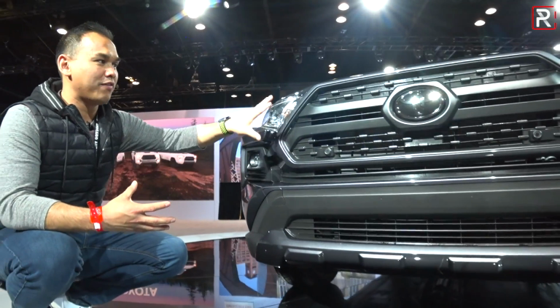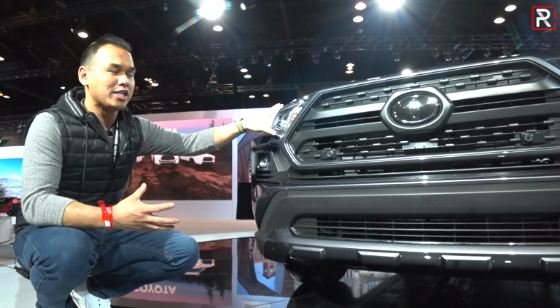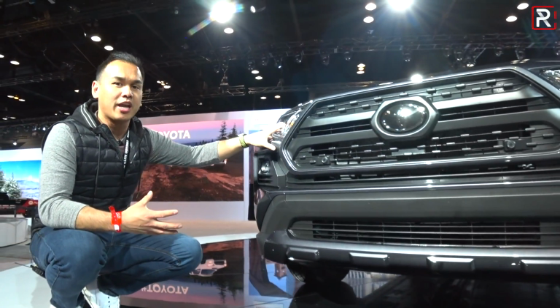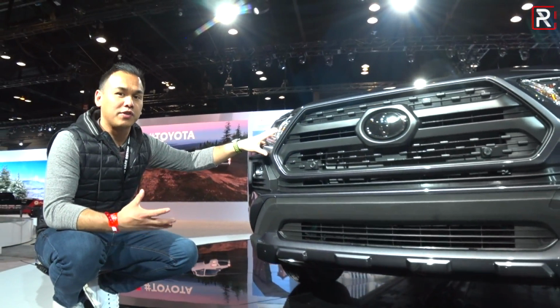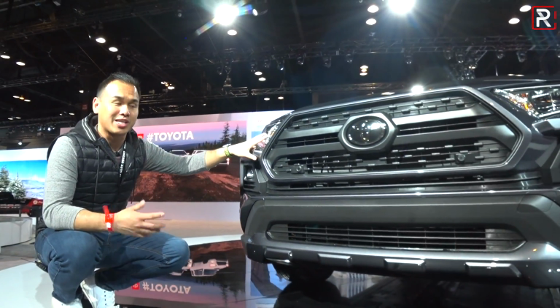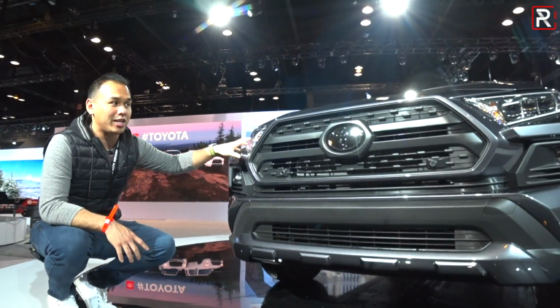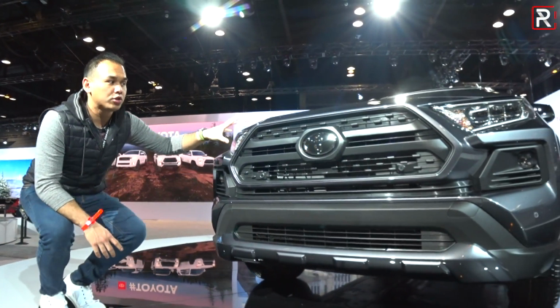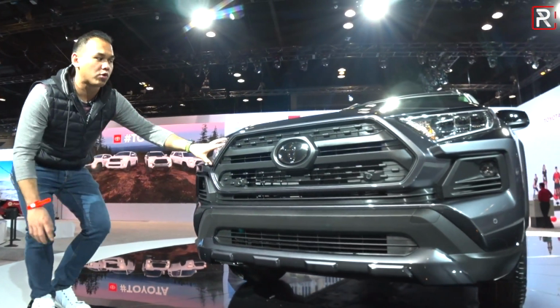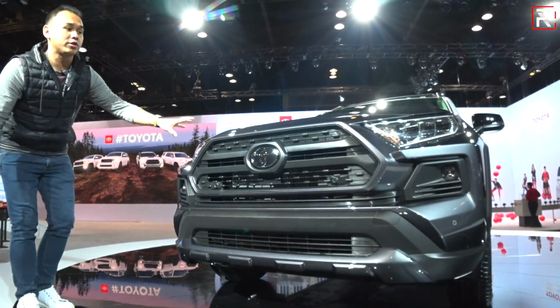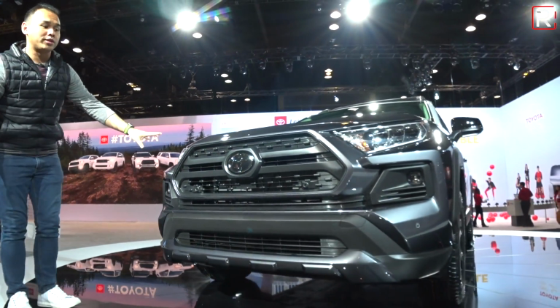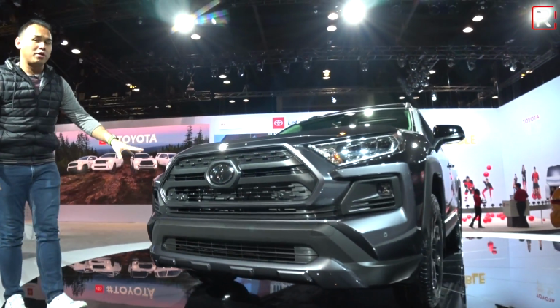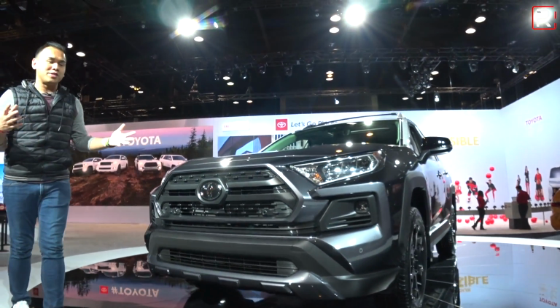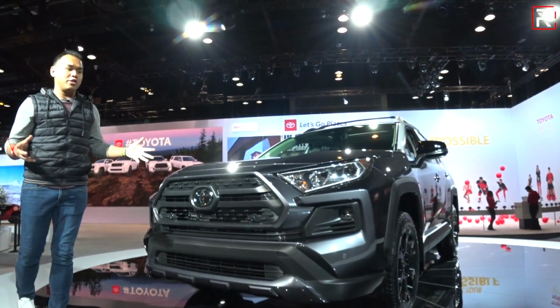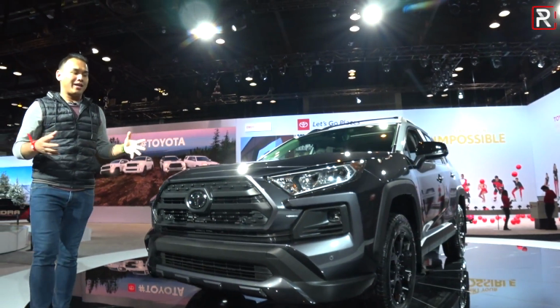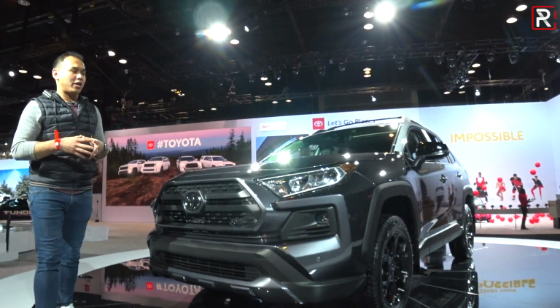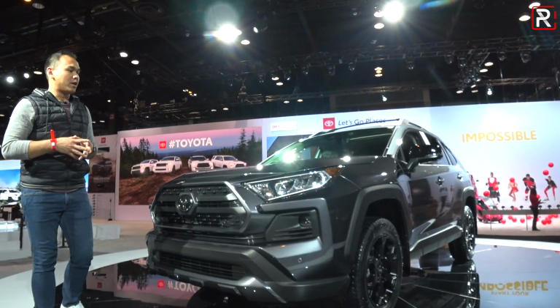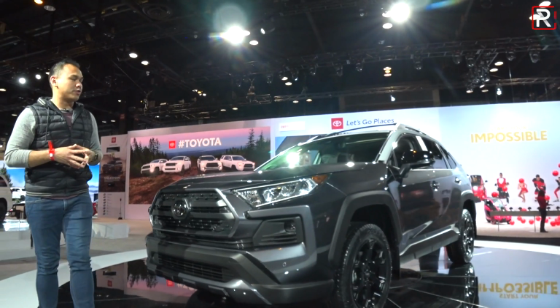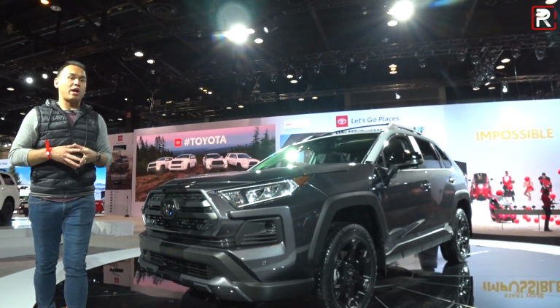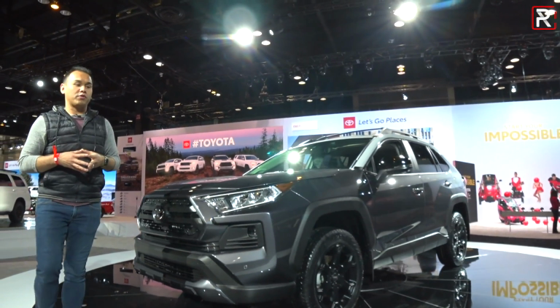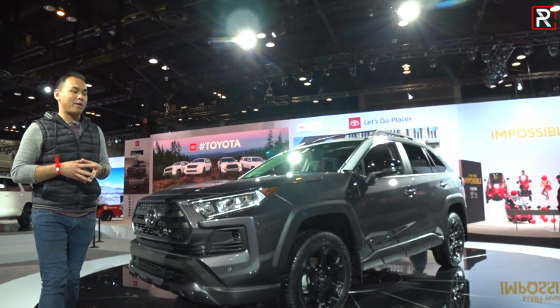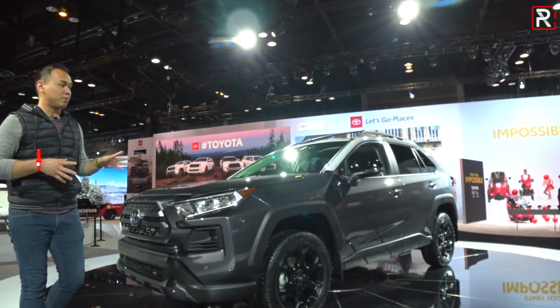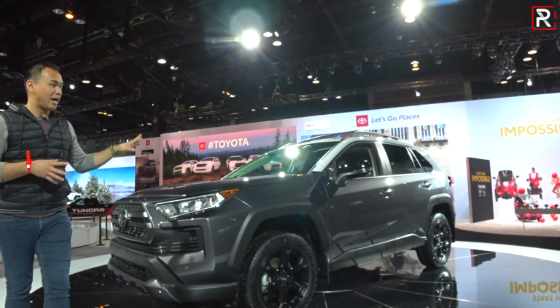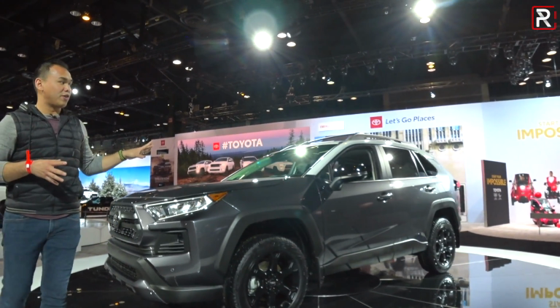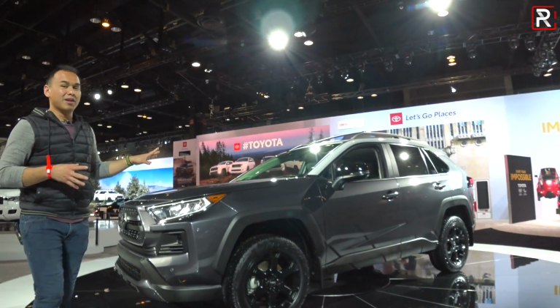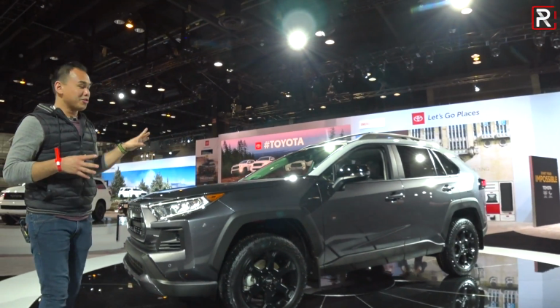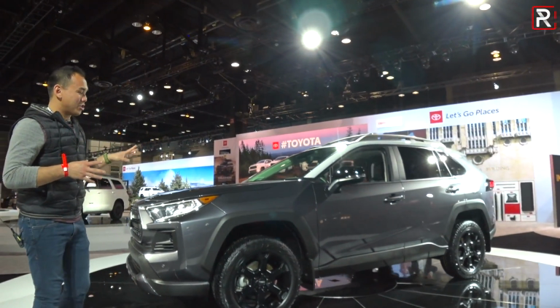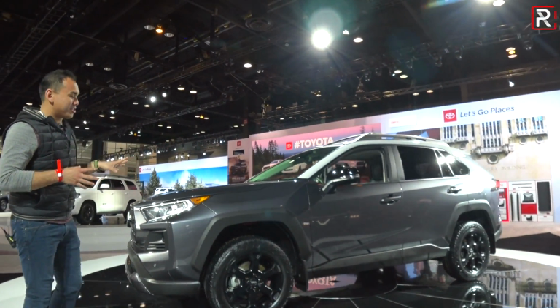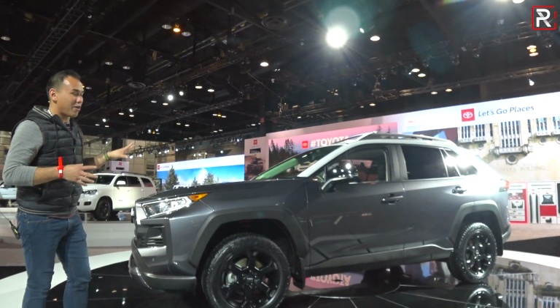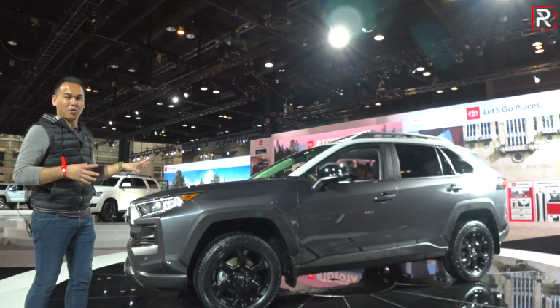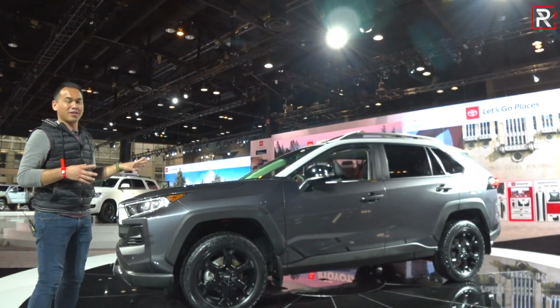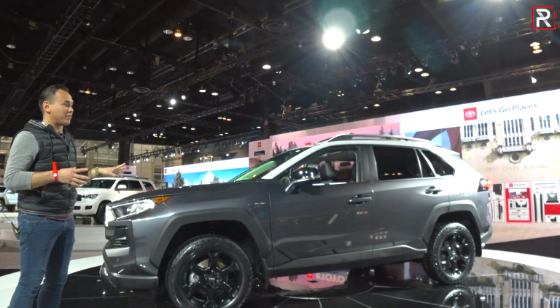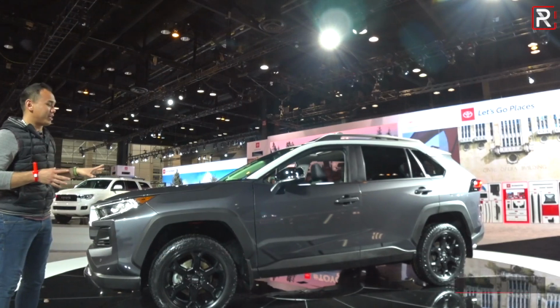It kind of reminds me of vehicles like the Toyota 4Runner and the Toyota Tacoma. A lot of you have said that you really like the design of this new RAV4 when it first came out. From the side profile, it's really shocking to see a RAV4 in this kind of application.